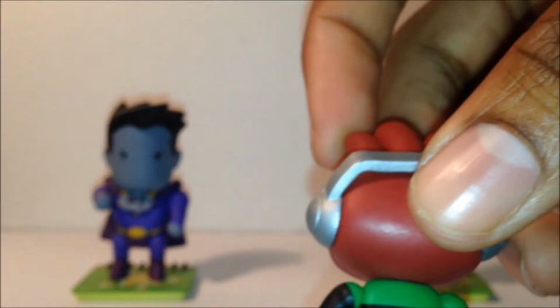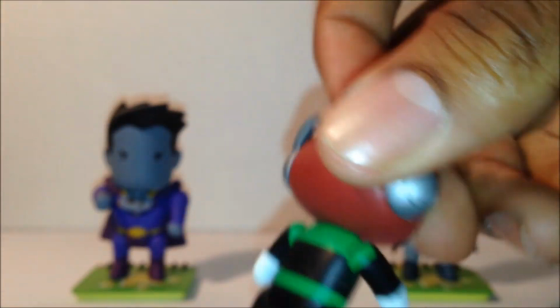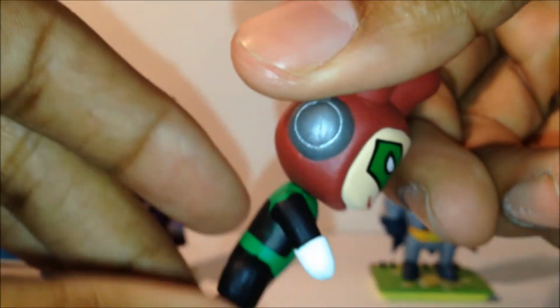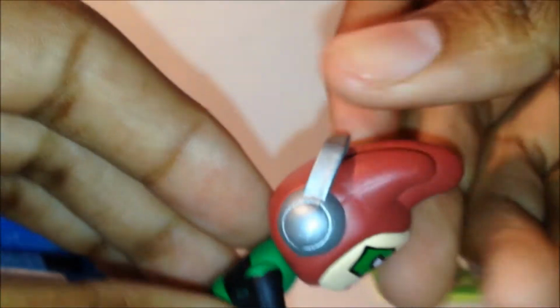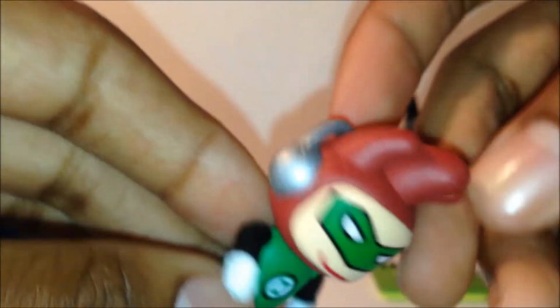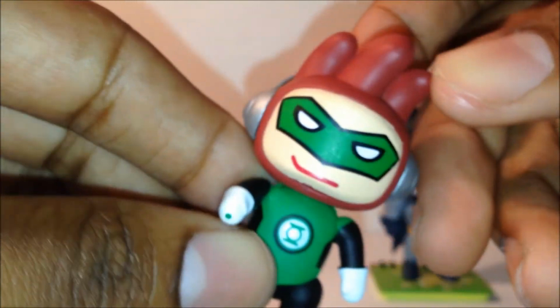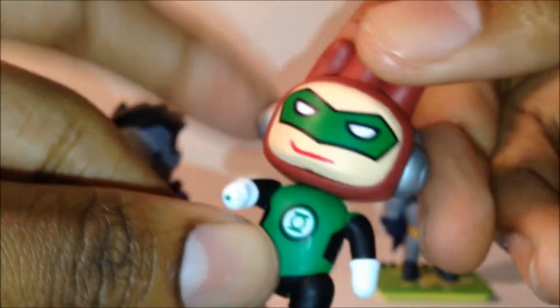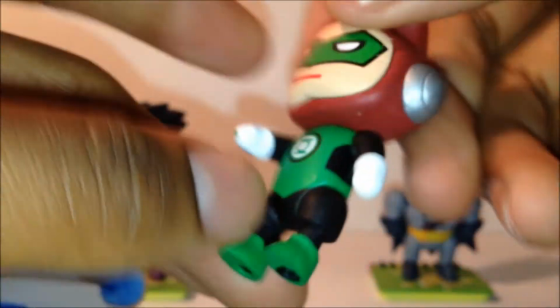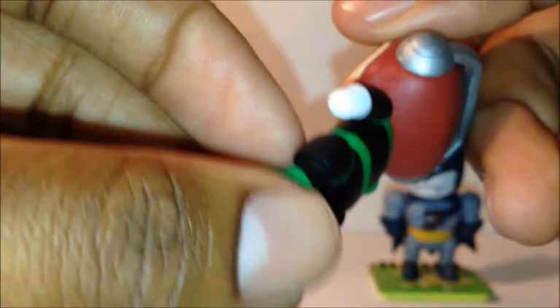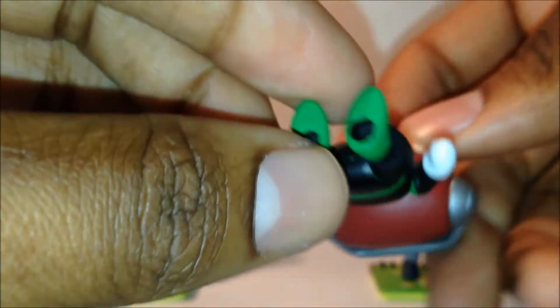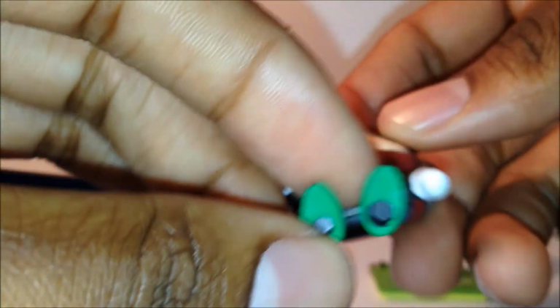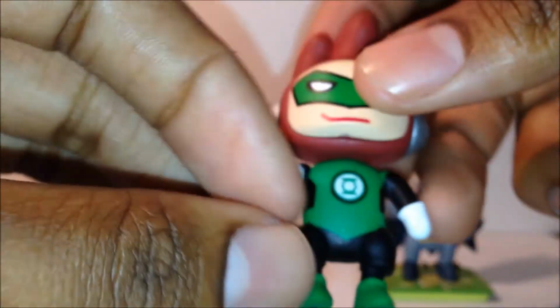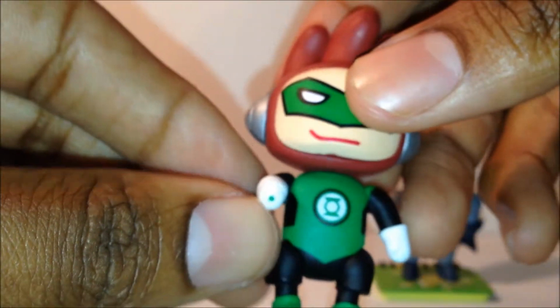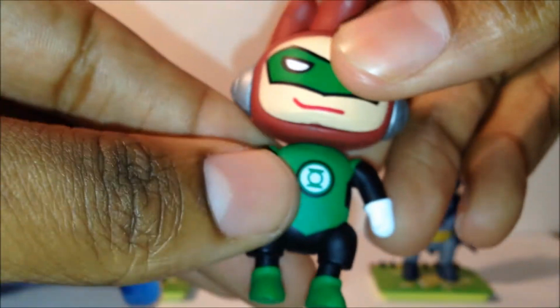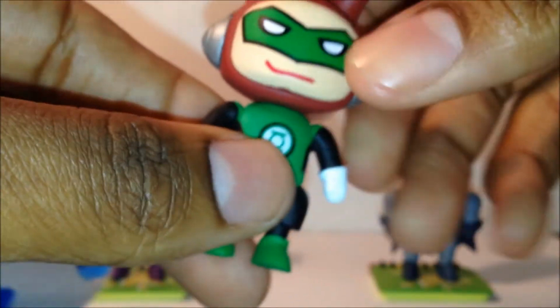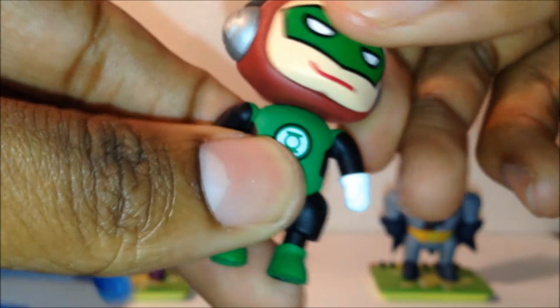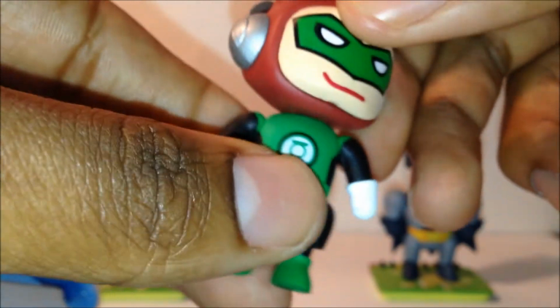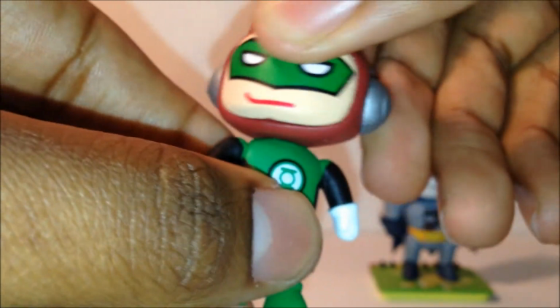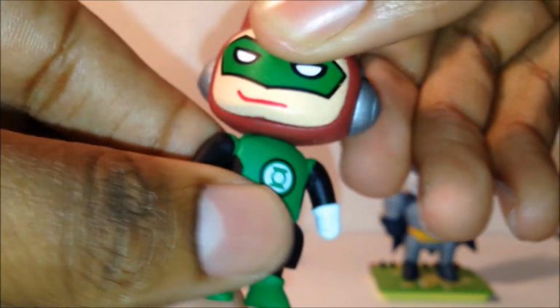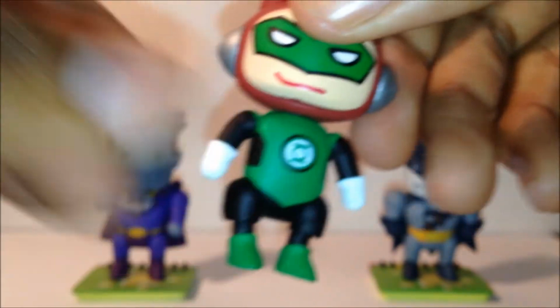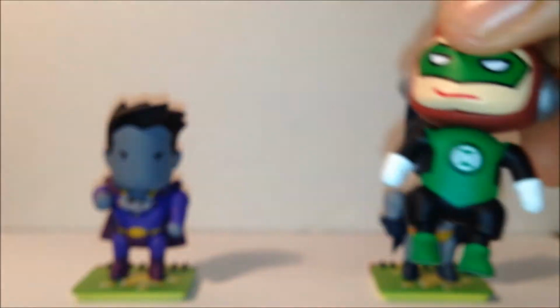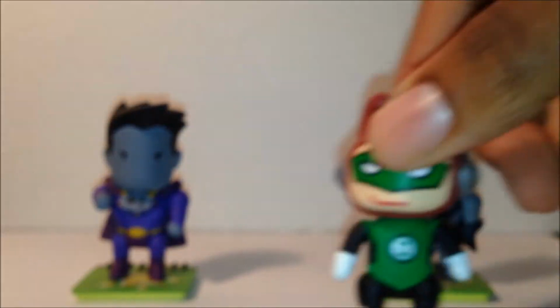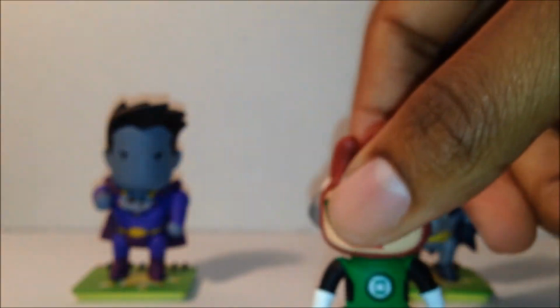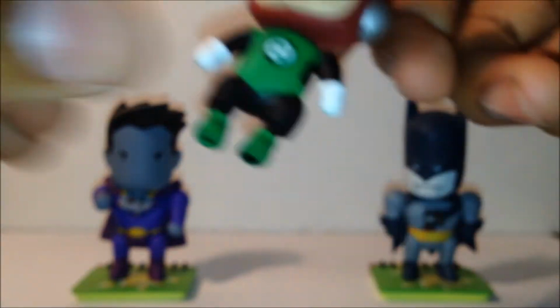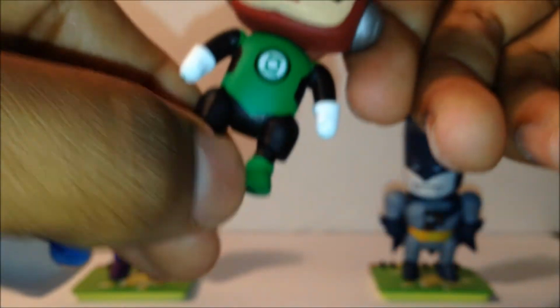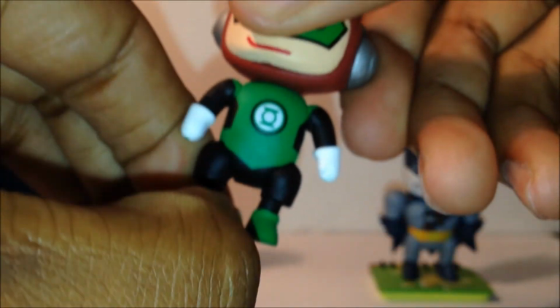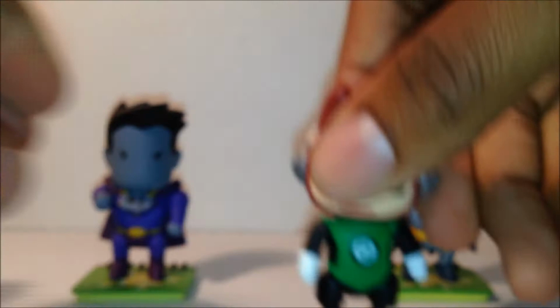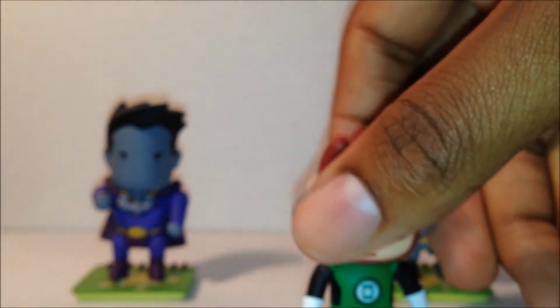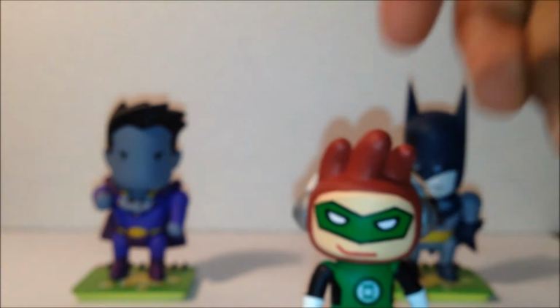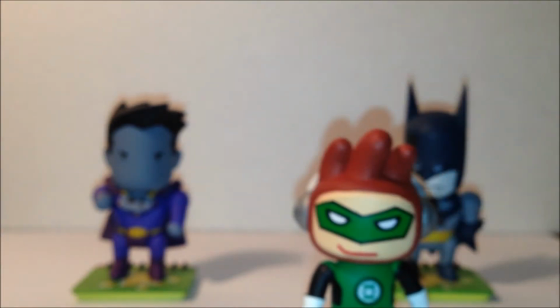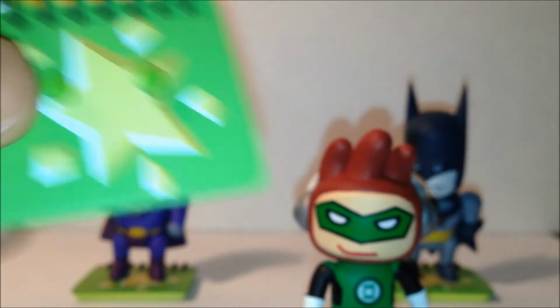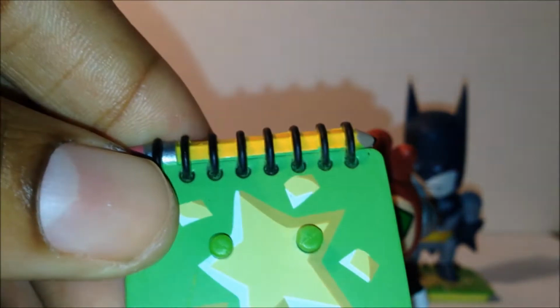There's the back of the figure — he has headphones on. I've never played this game but I've seen the artwork, and these match up pretty well. The only accessory these guys come with is this stand right here.